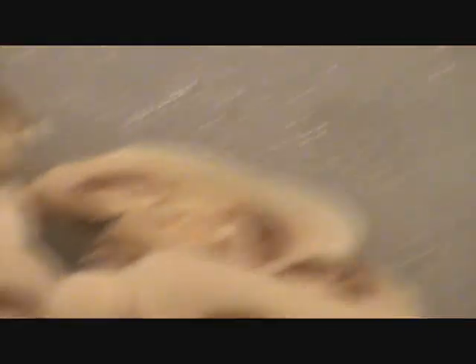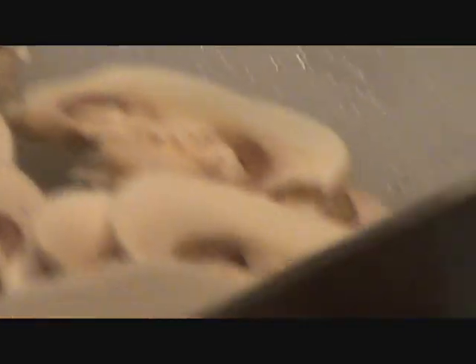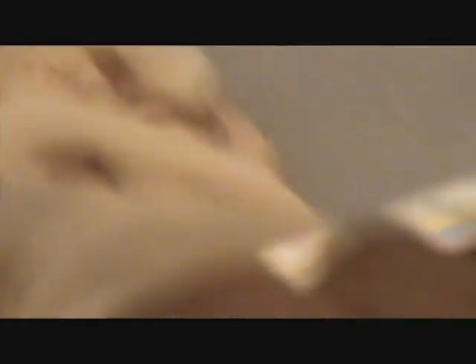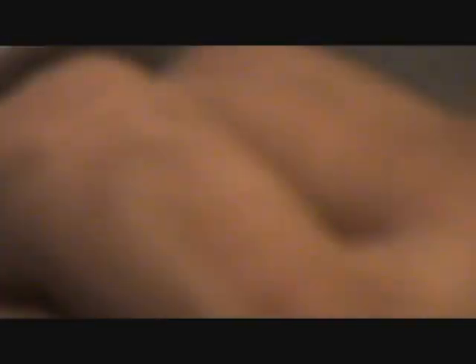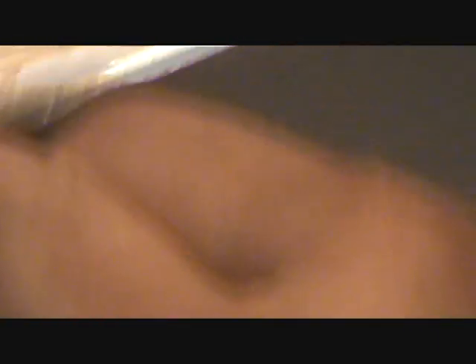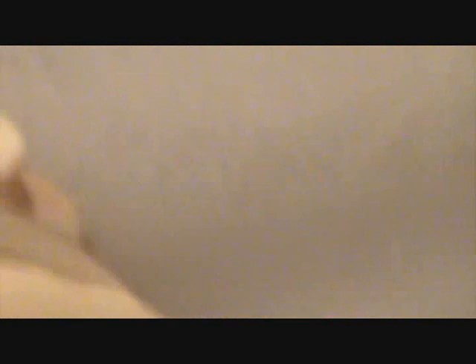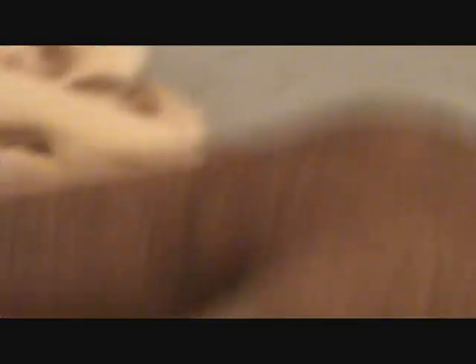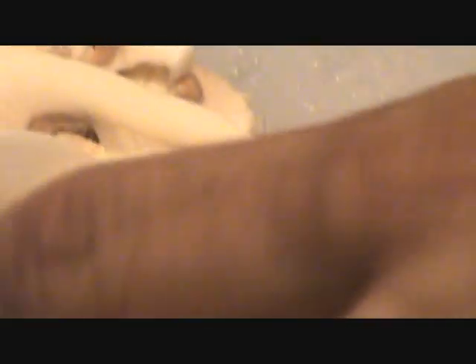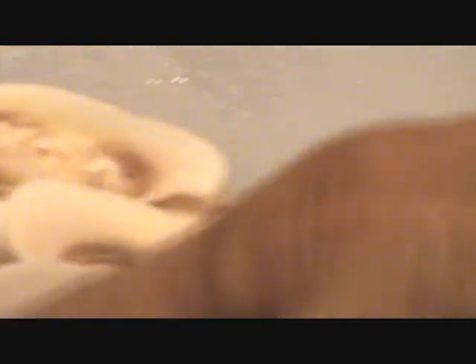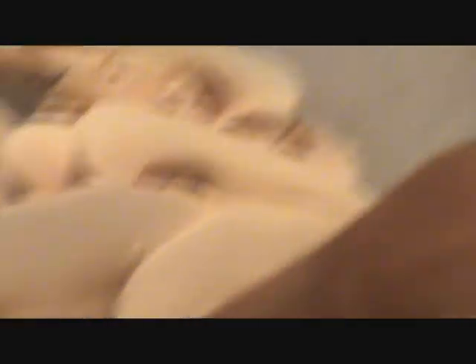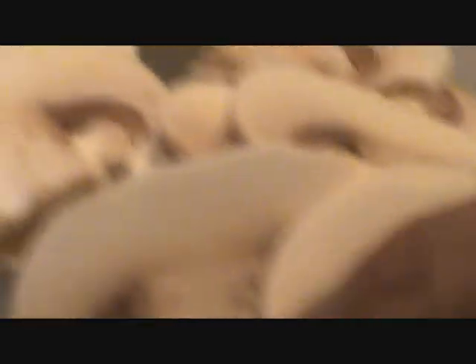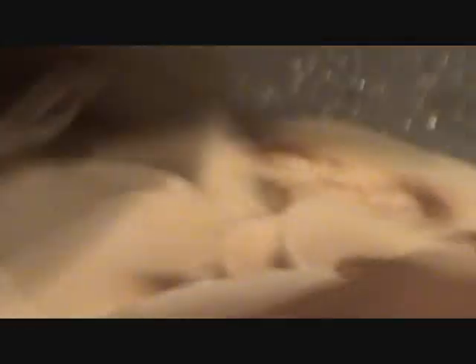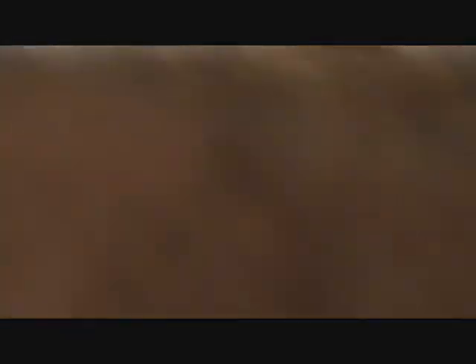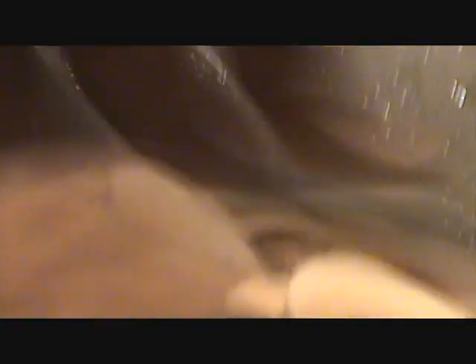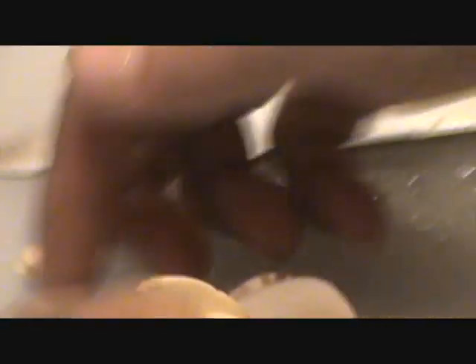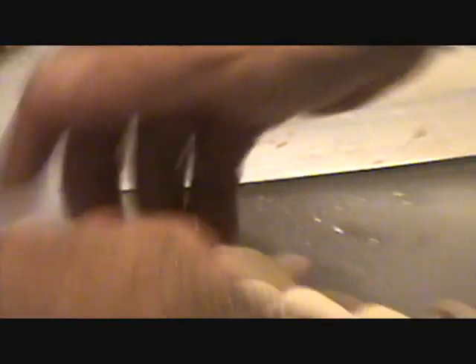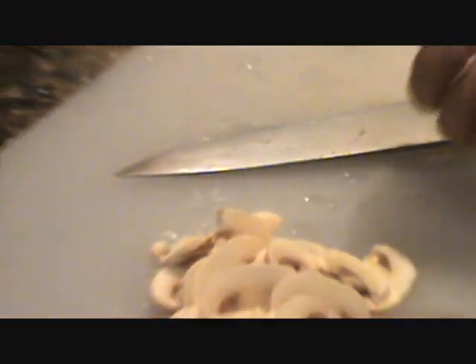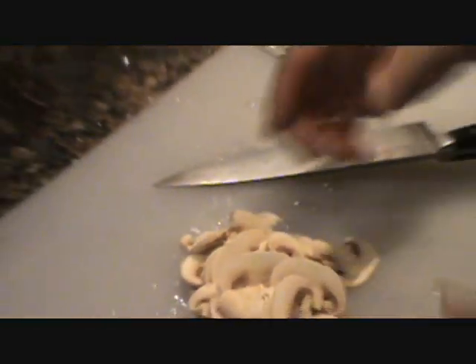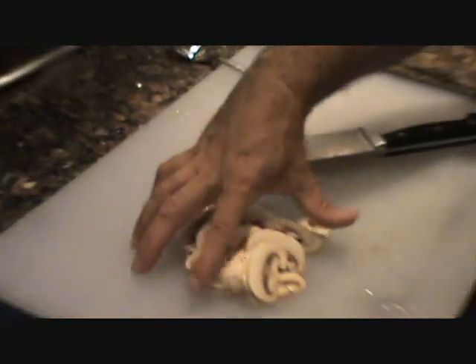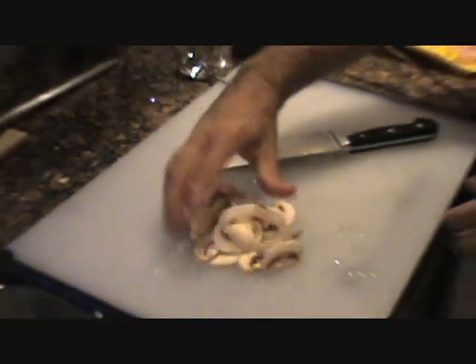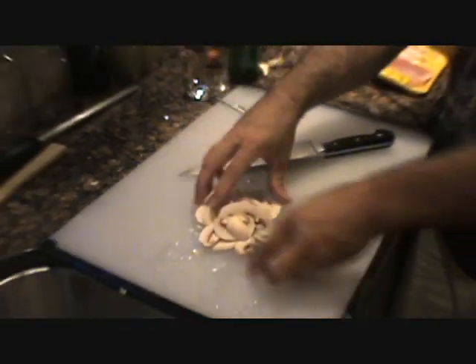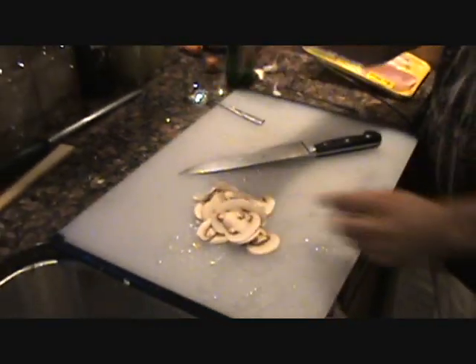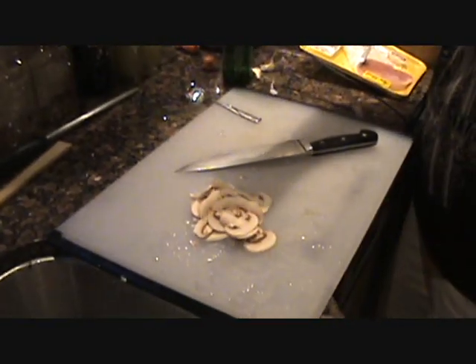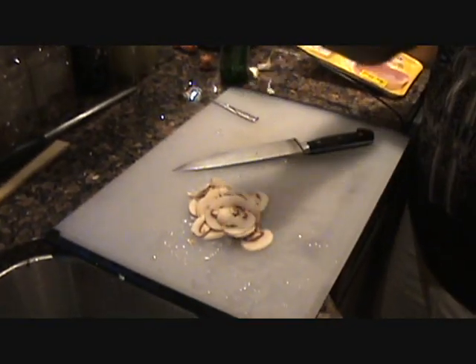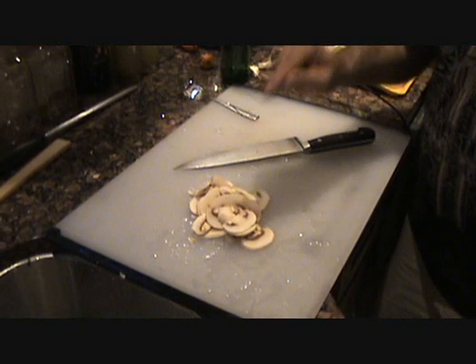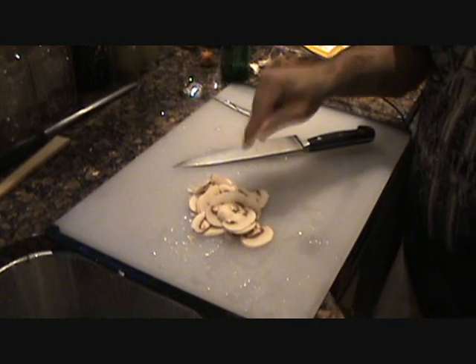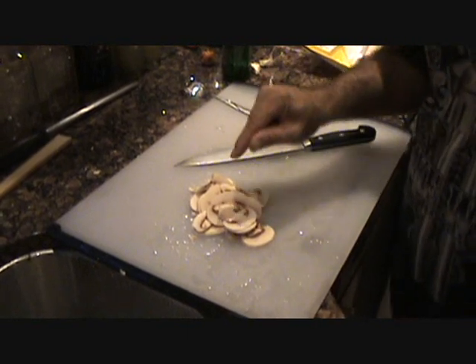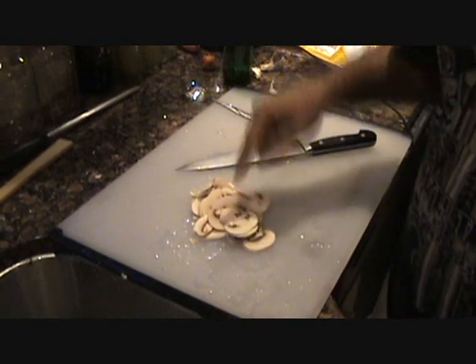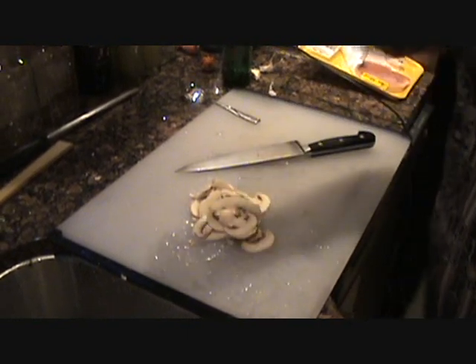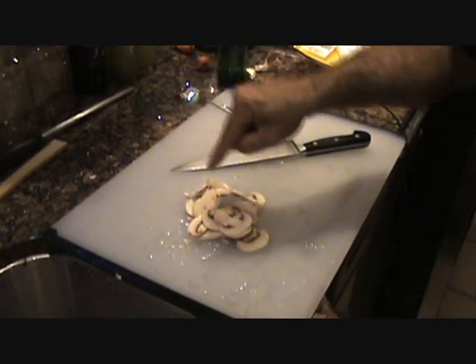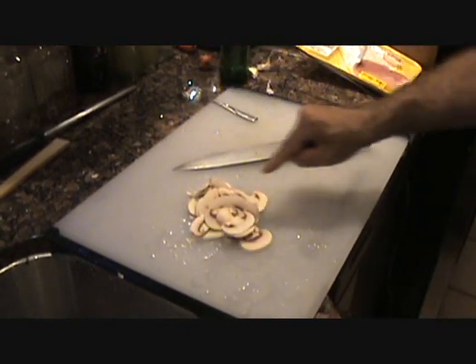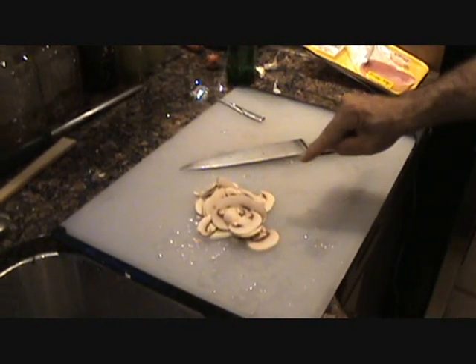Just like that. We've got two of them. Bring it over to the stove — we'll show you how we rock and roll, people. That's how you rock and roll, baby.